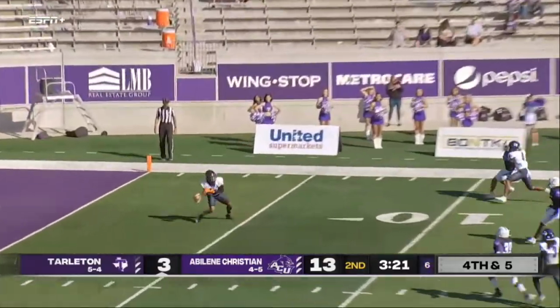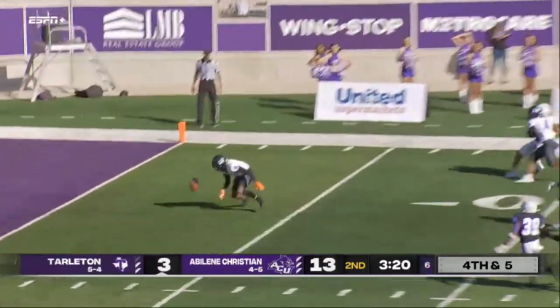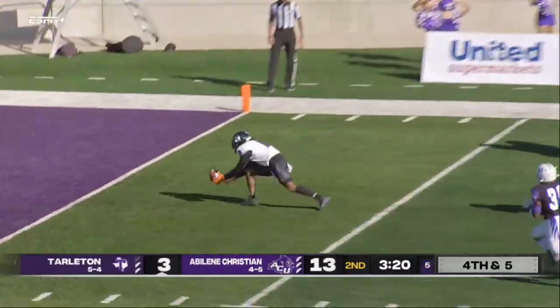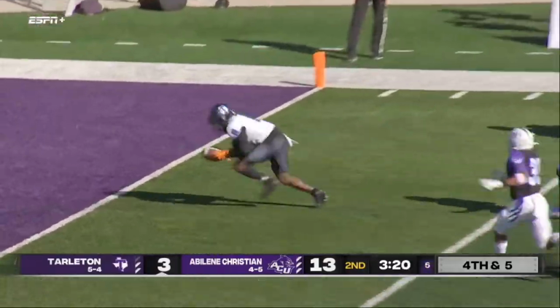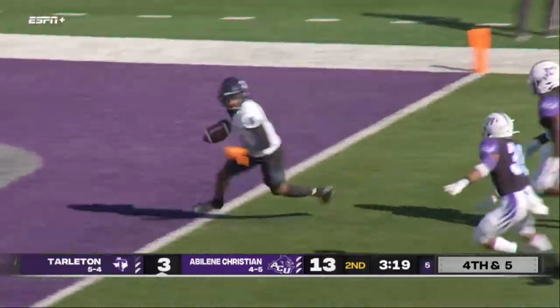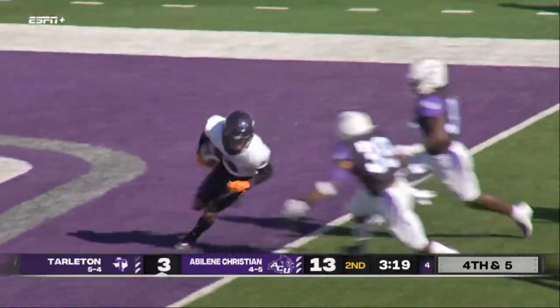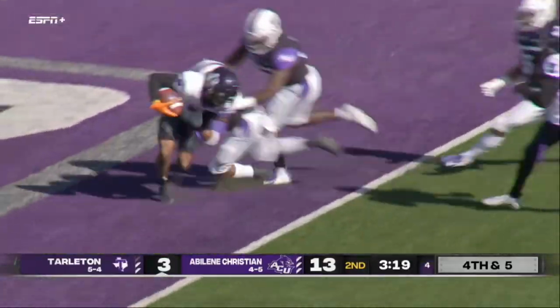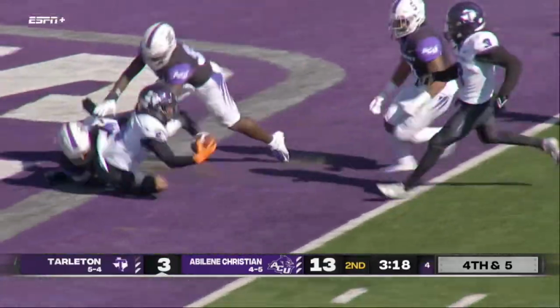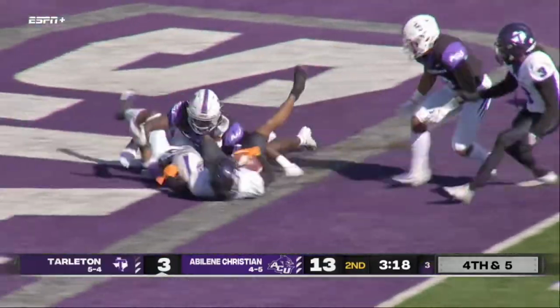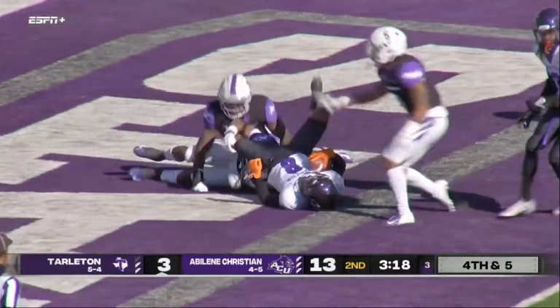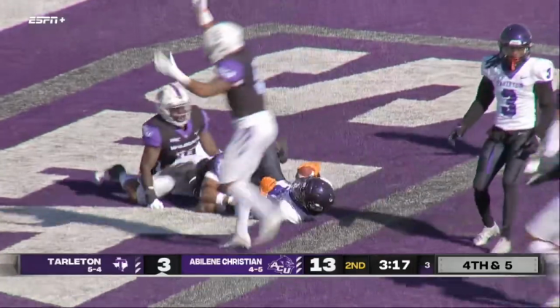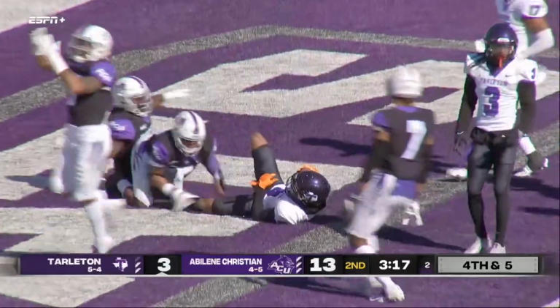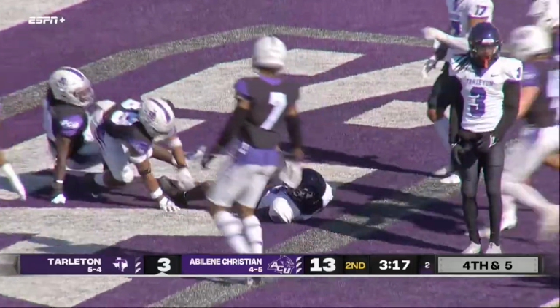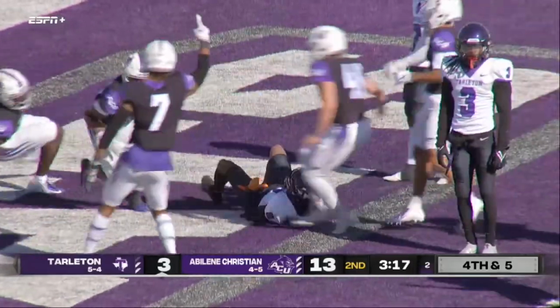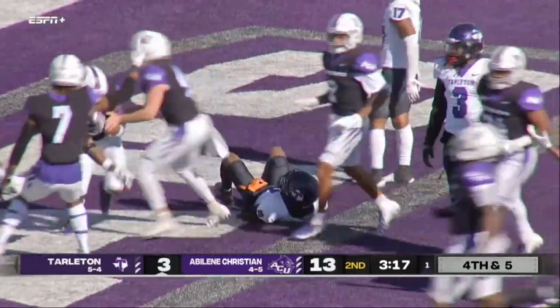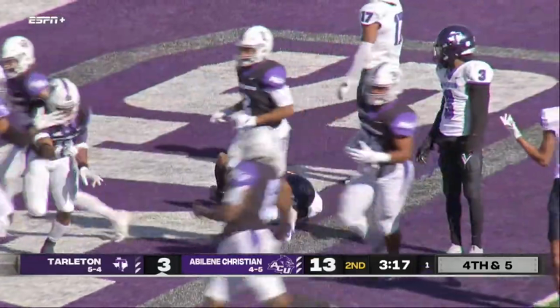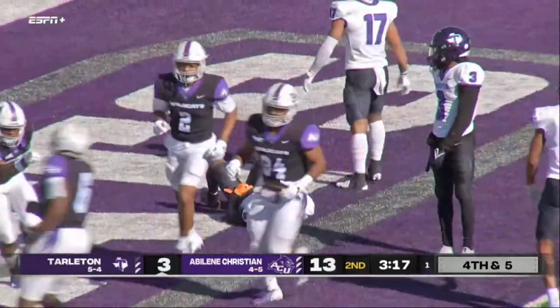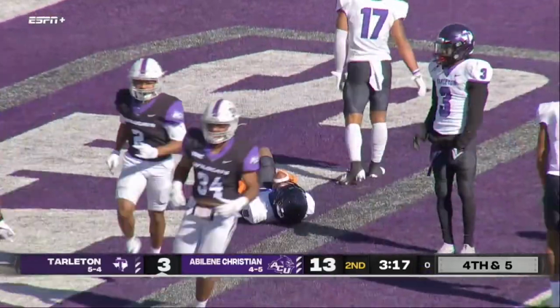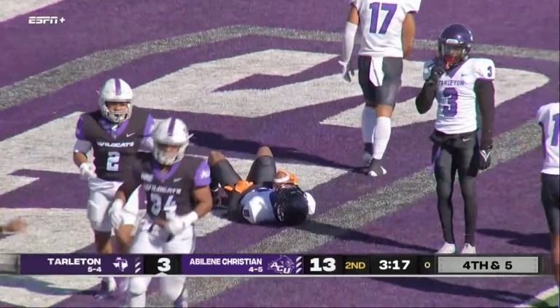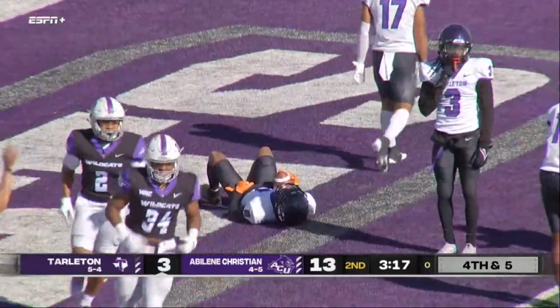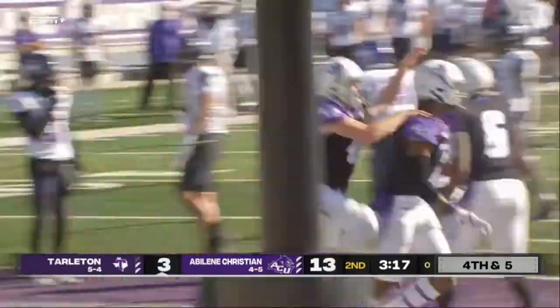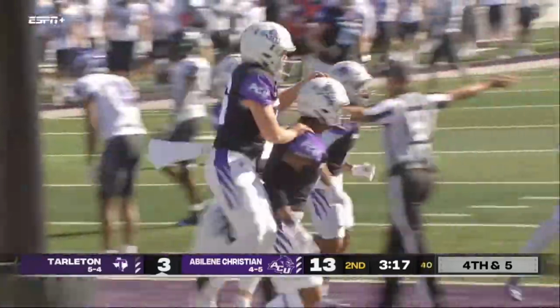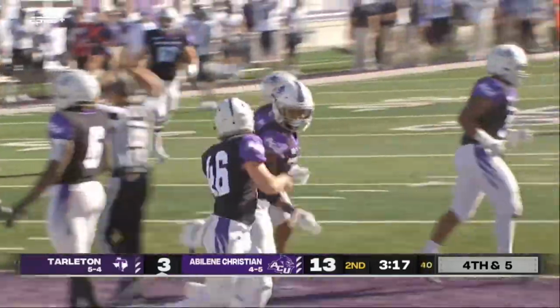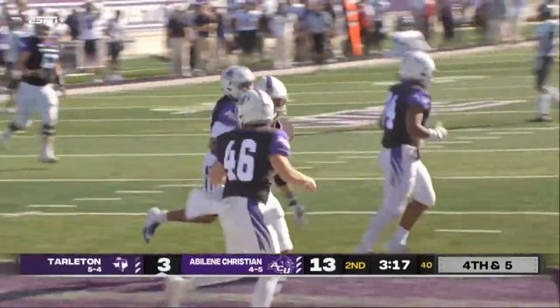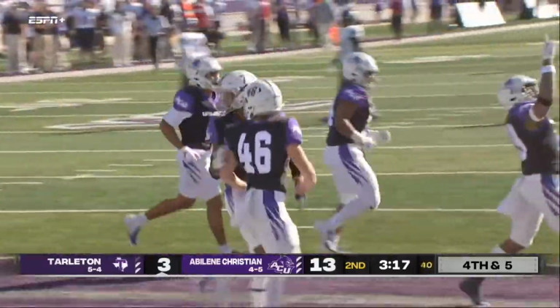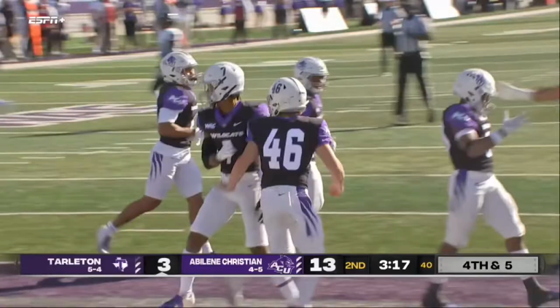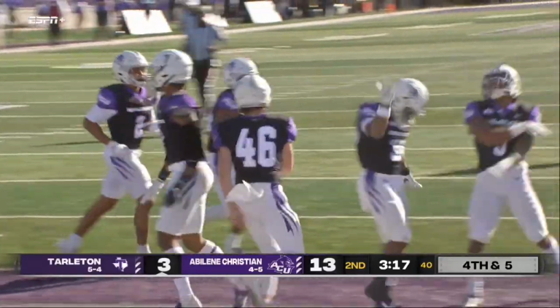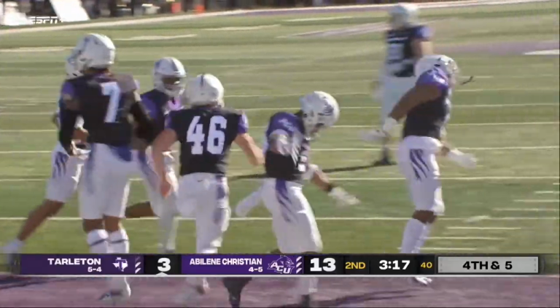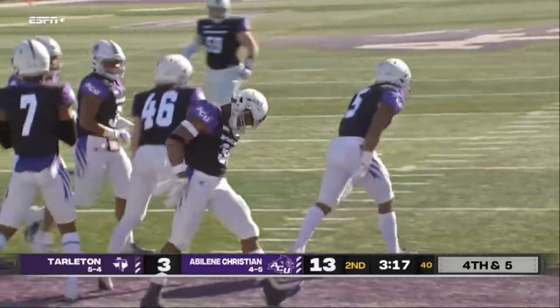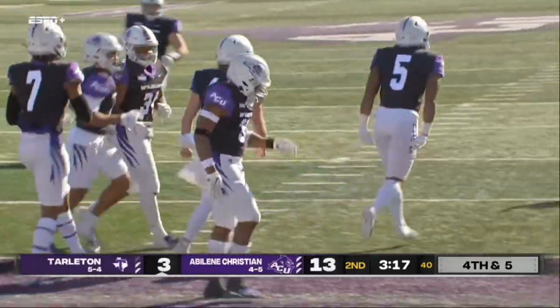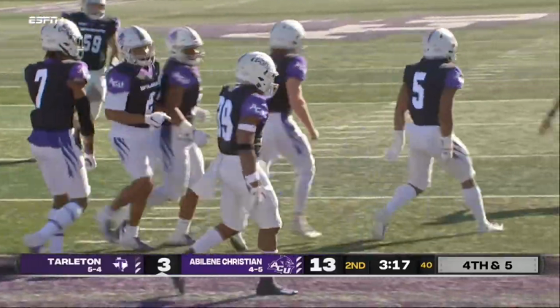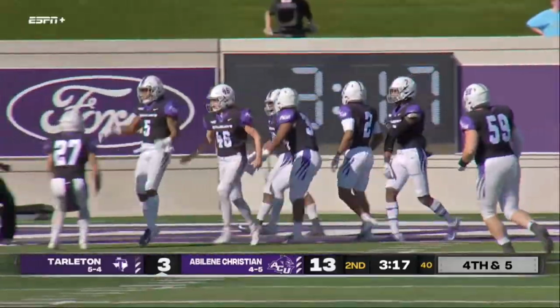This thing is muffed at the four and now into the end zone — that's a safety! Oh my goodness, a disaster on special teams for Tarleton.